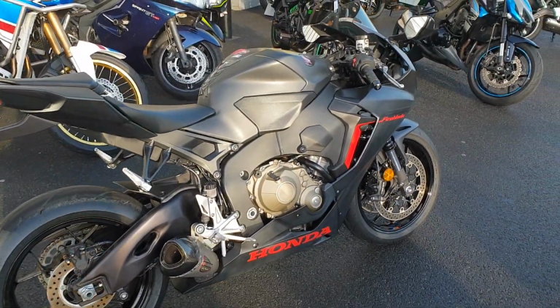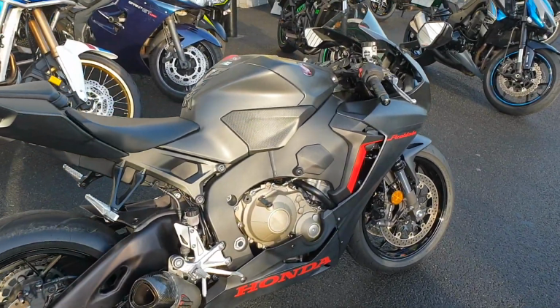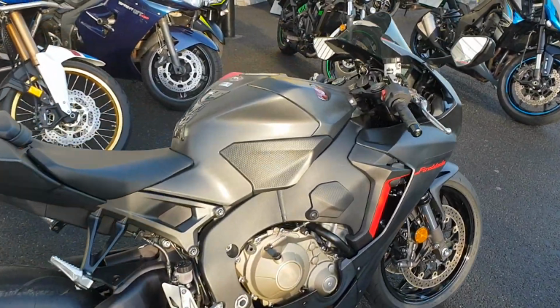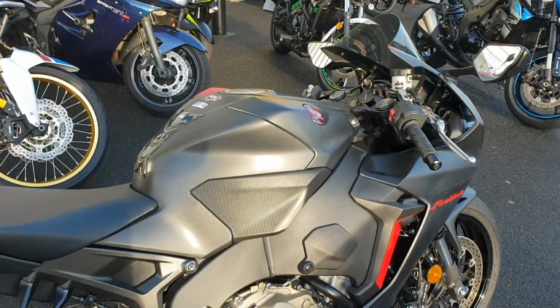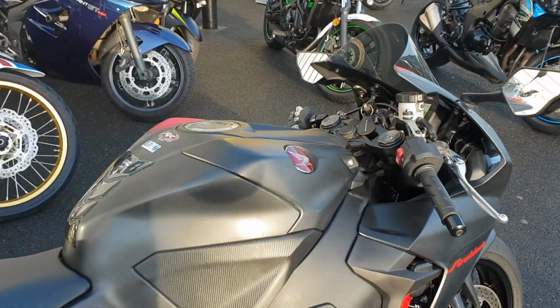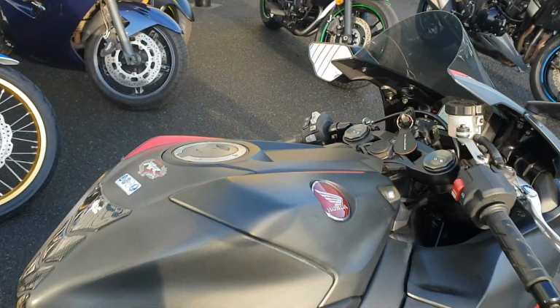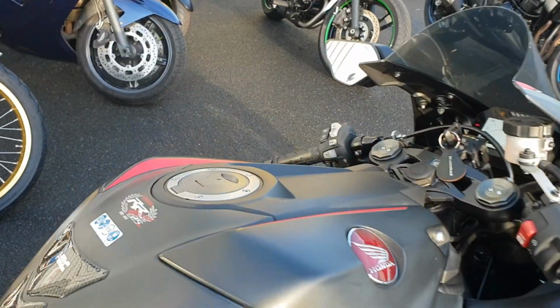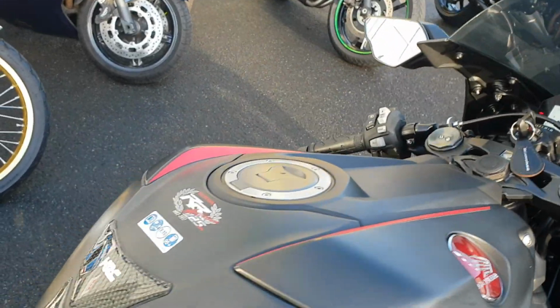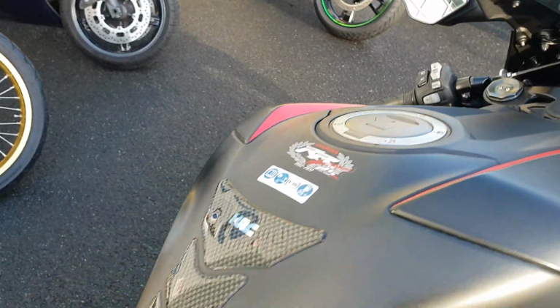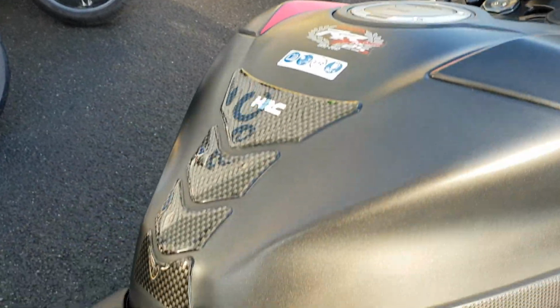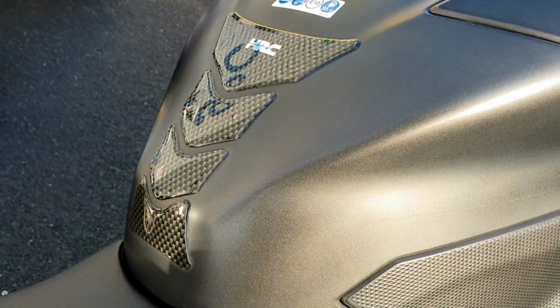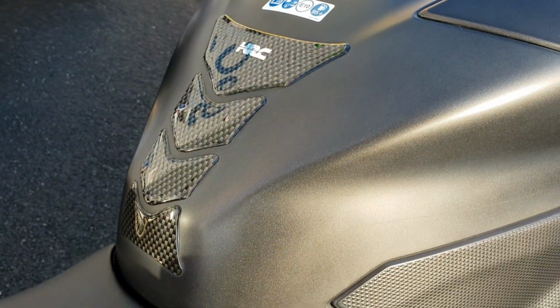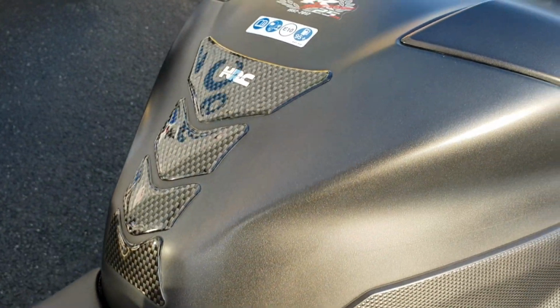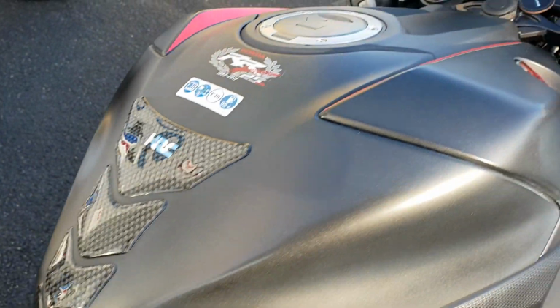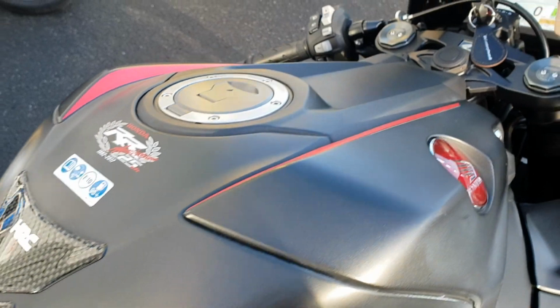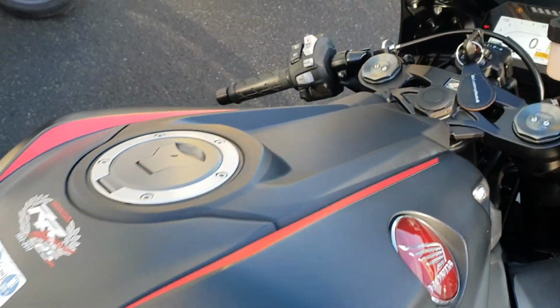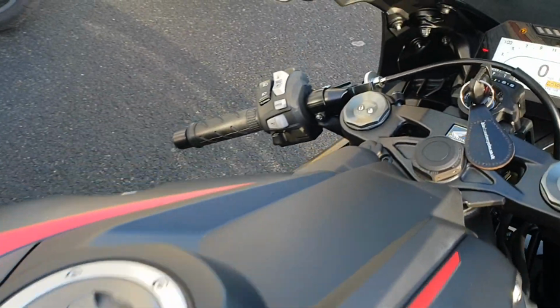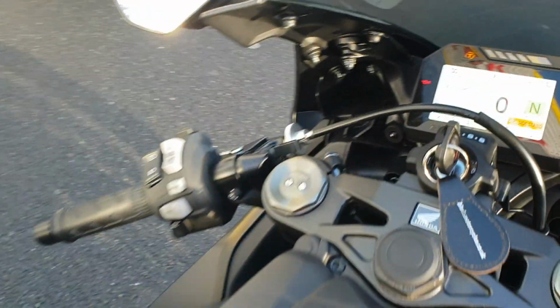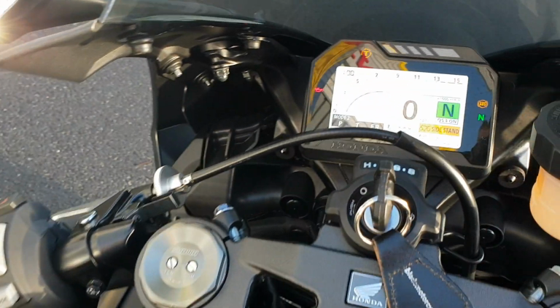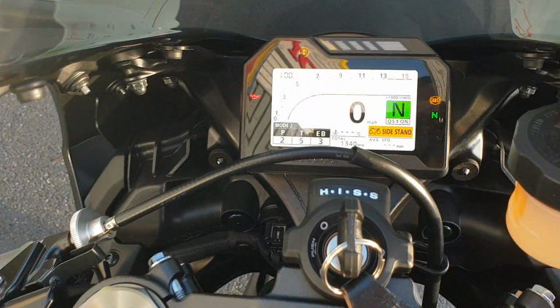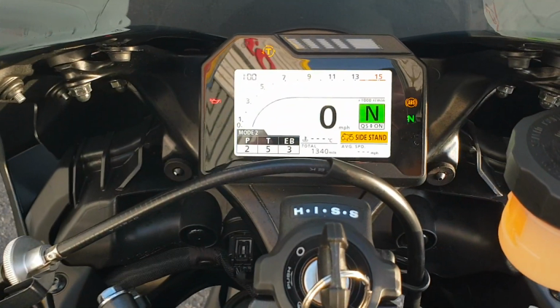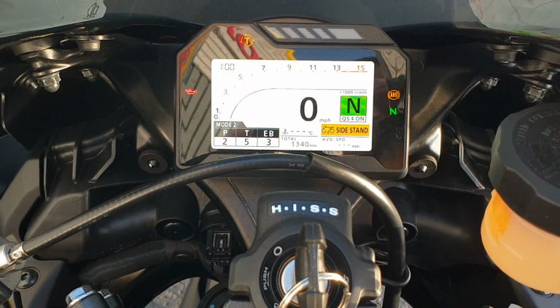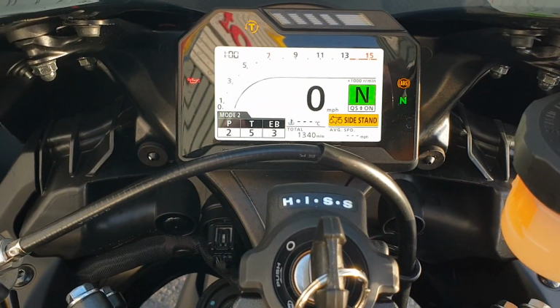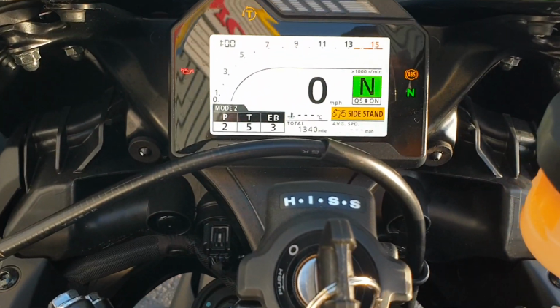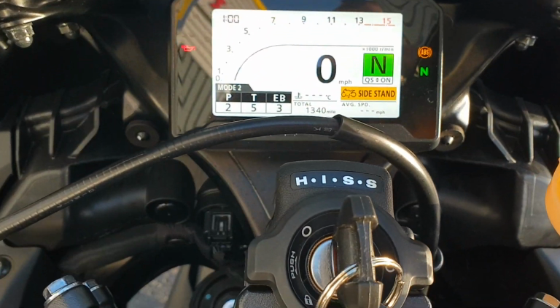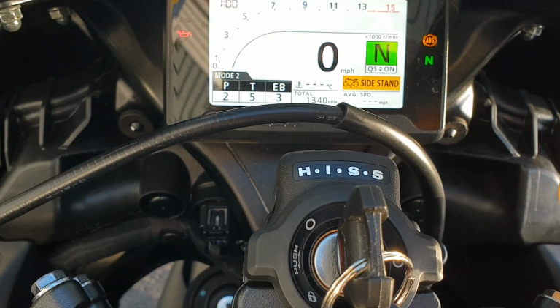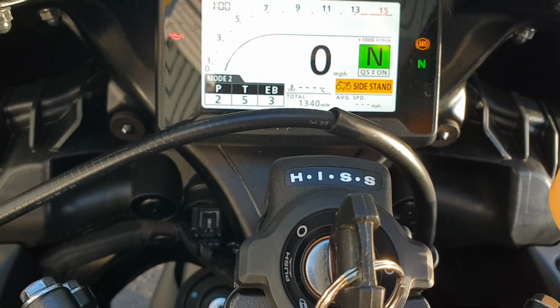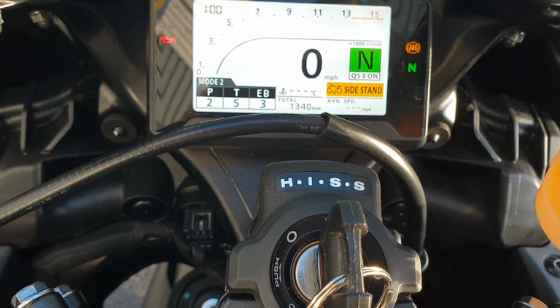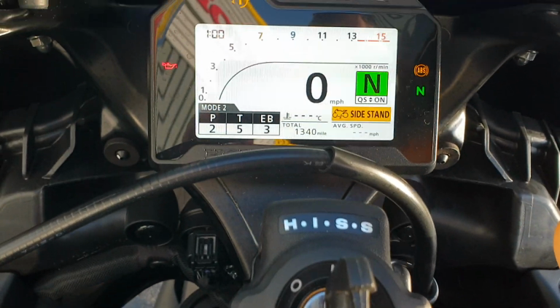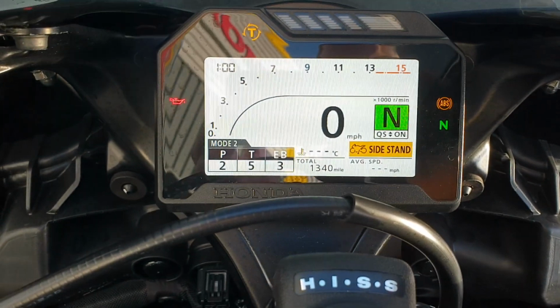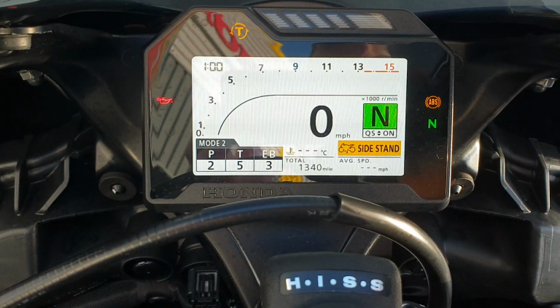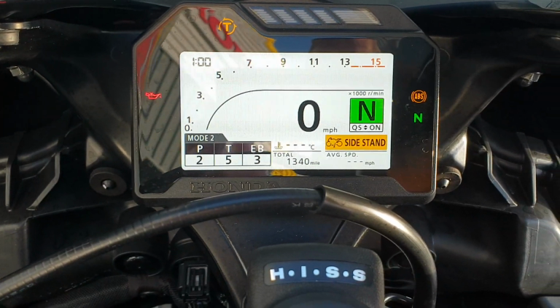It's in the matte black as you can see, with some nice red trims. Got the HRC tank pad on this one for a bit of protection. Got the TFT dash there and that shows a total mileage of 1,340.